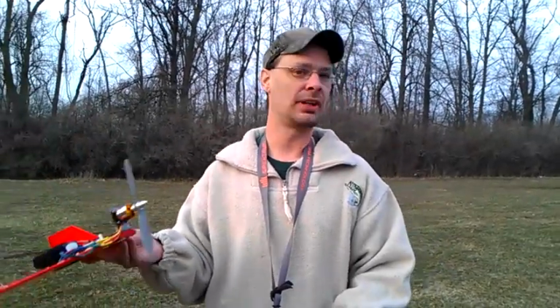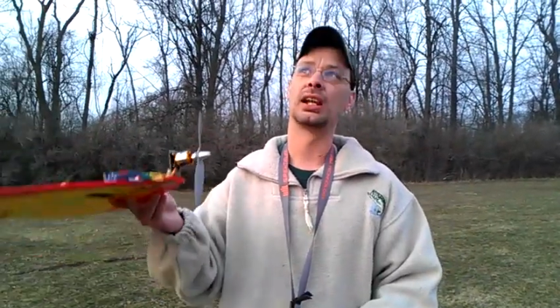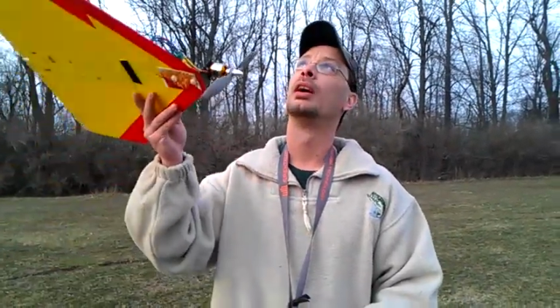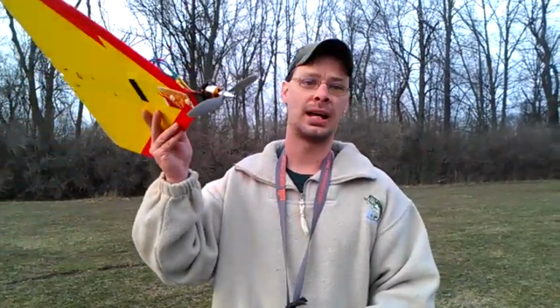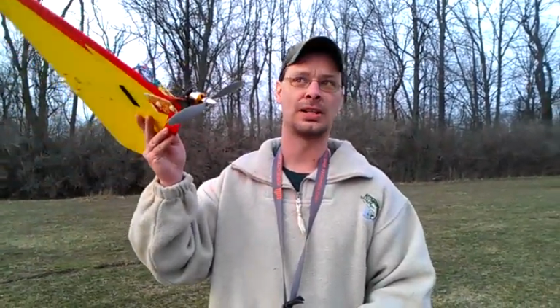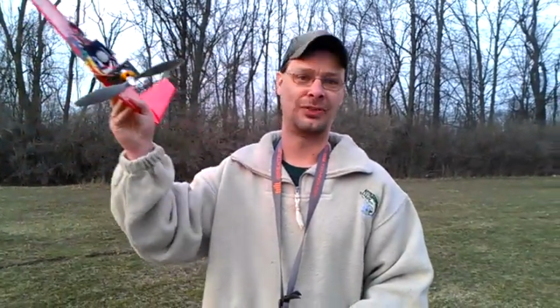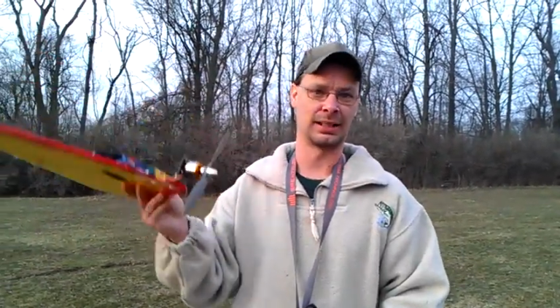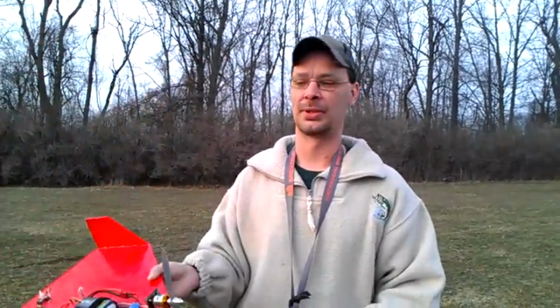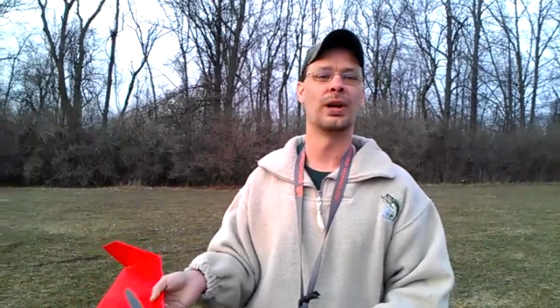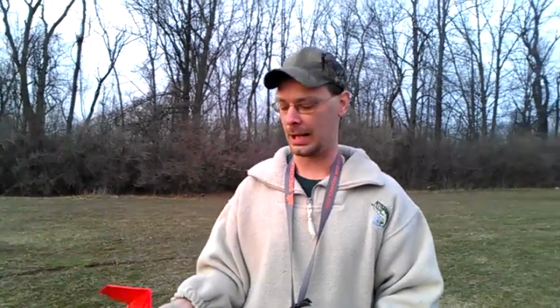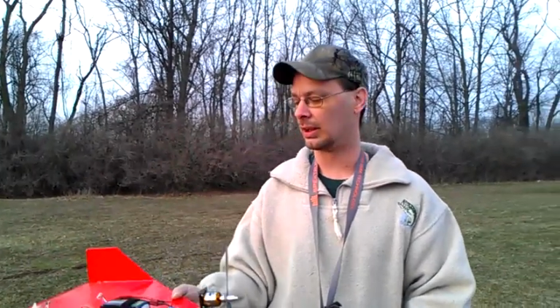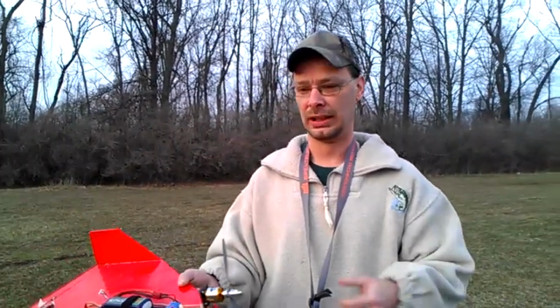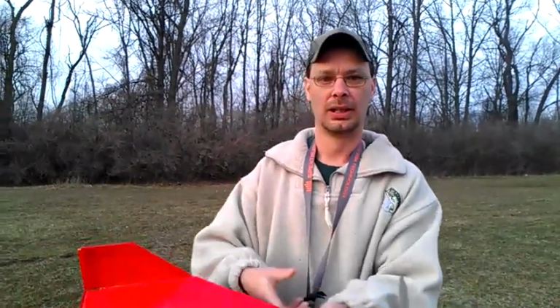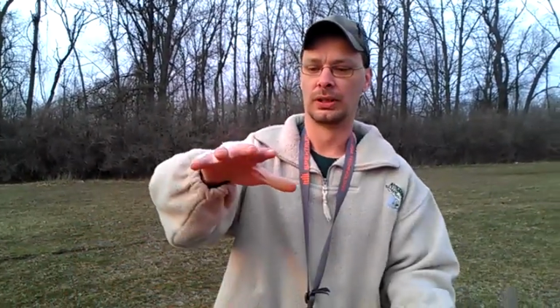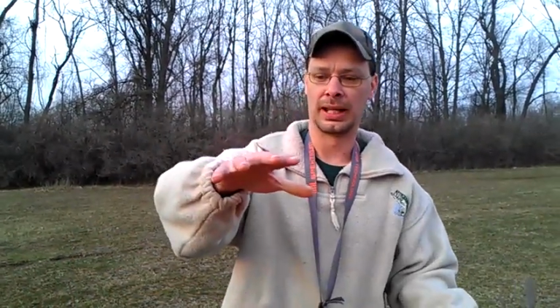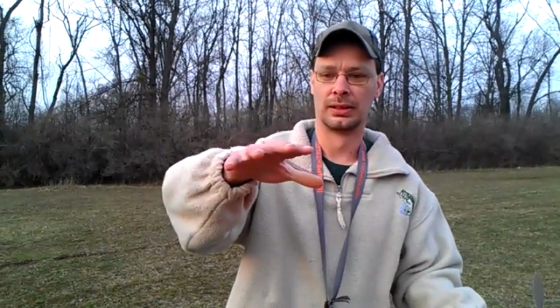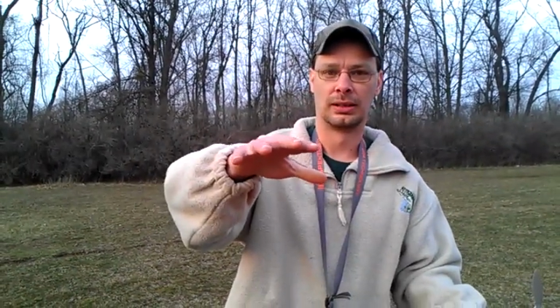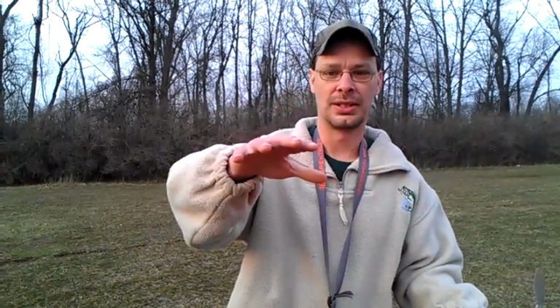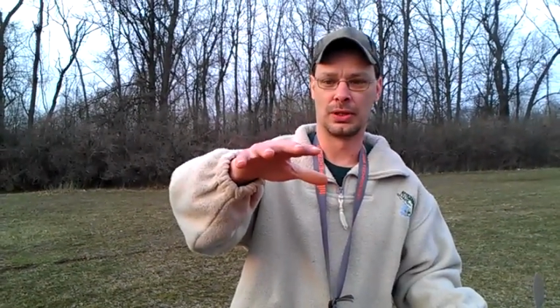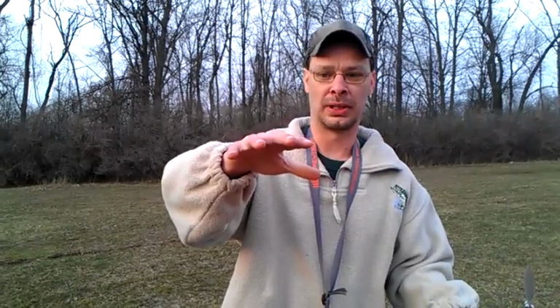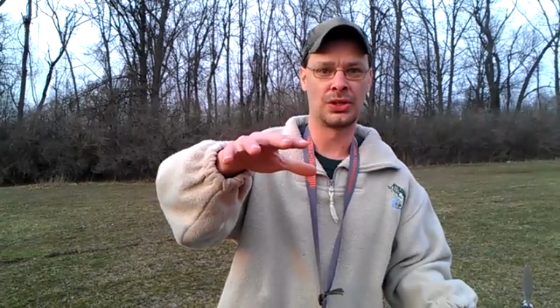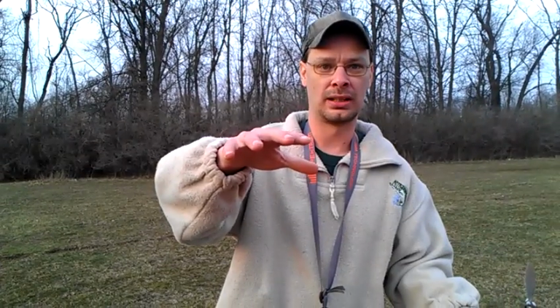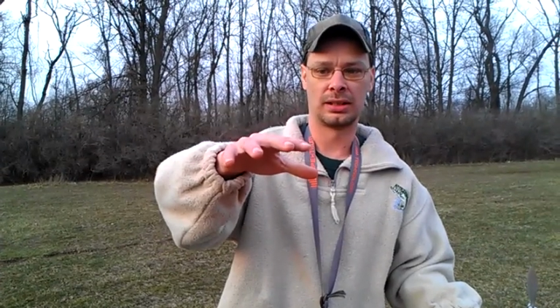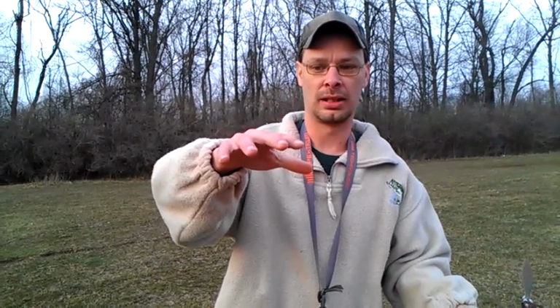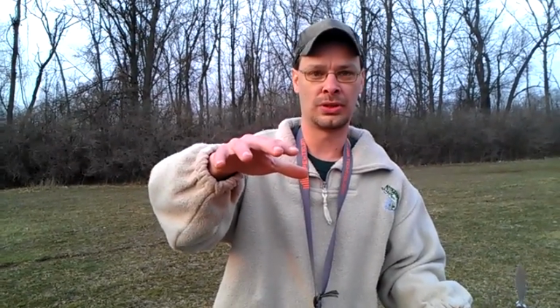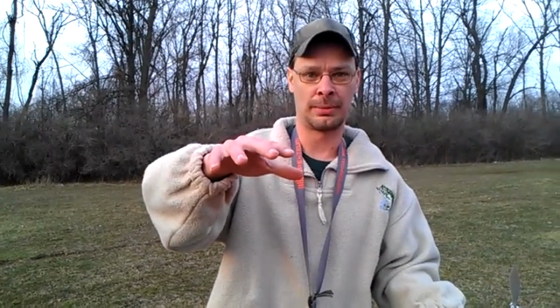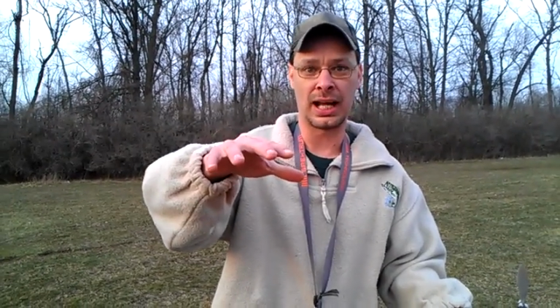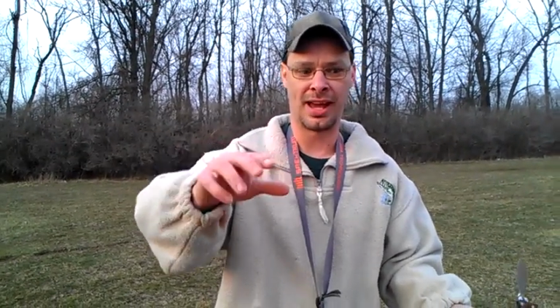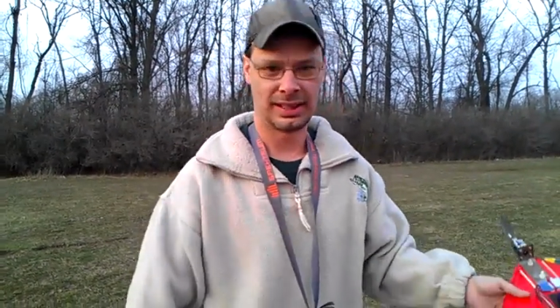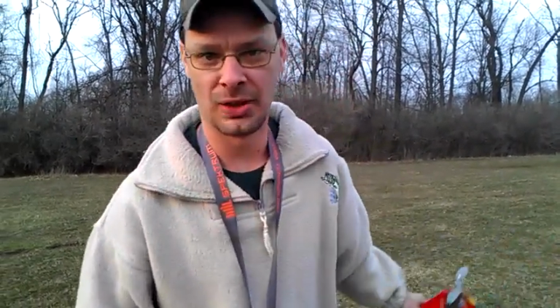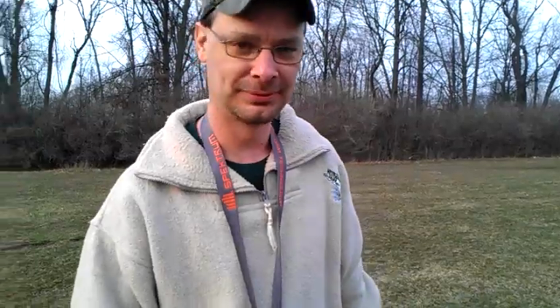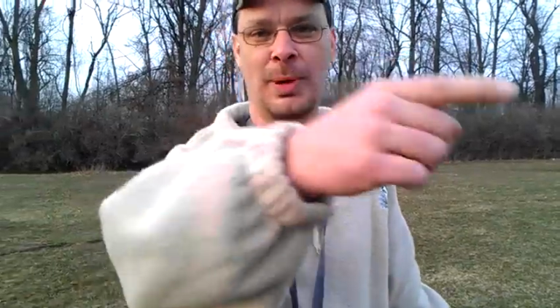I've never had this thing up as high as it was, as fast as it got. That was incredible, absolutely loved it. Look at my hands — do you really think I enjoyed that? You tell me. Did I enjoy that? Yes, I enjoyed that. Thanks for watching.